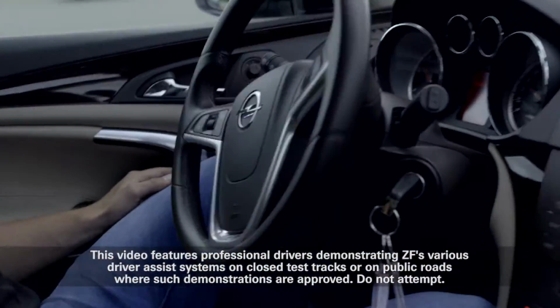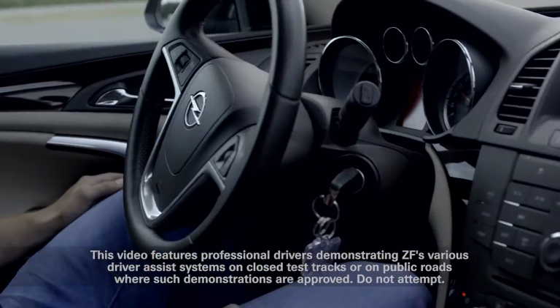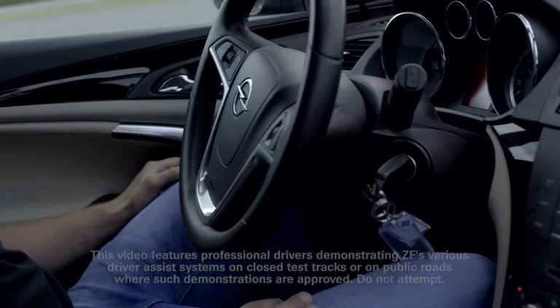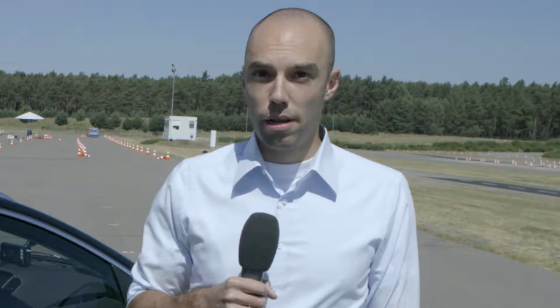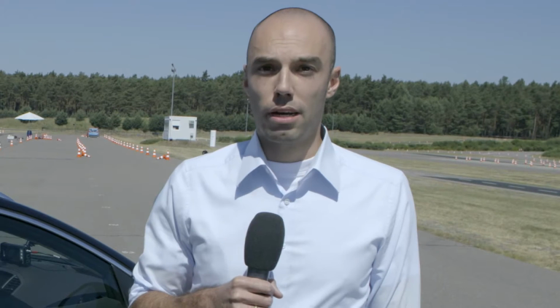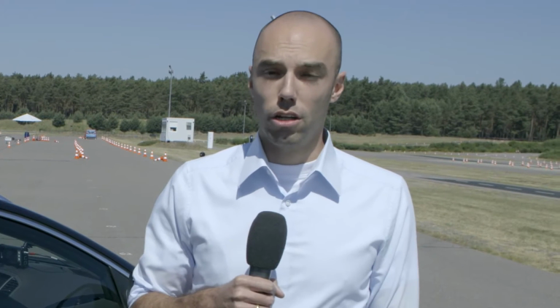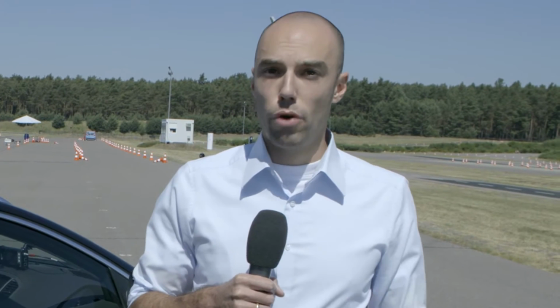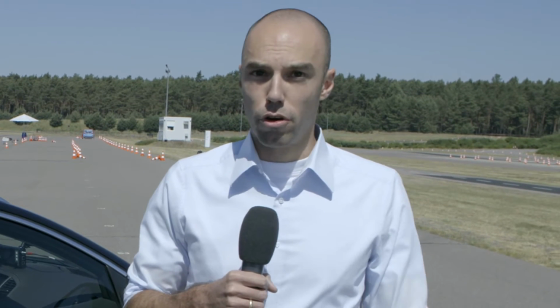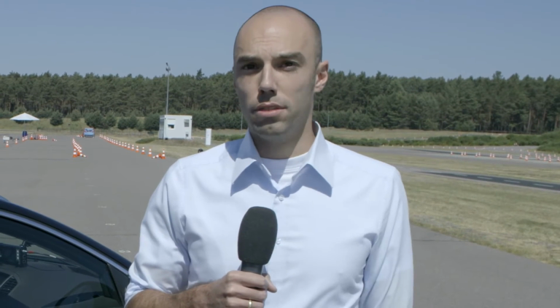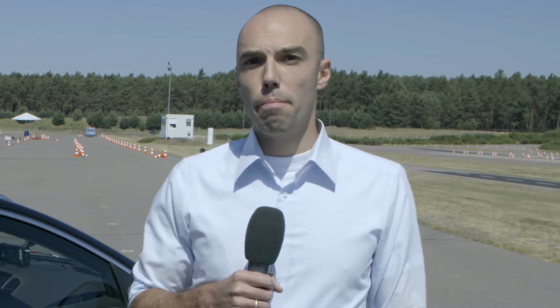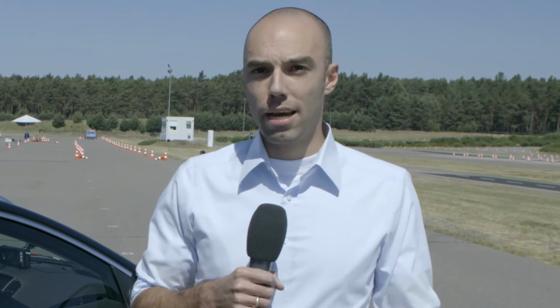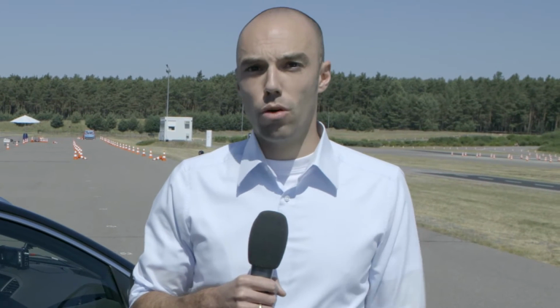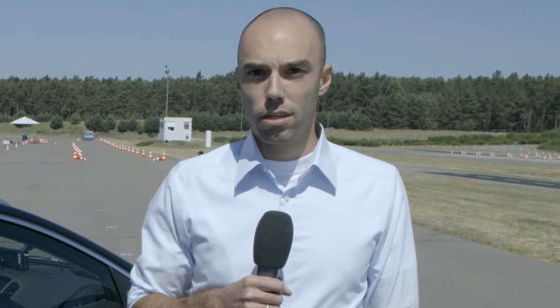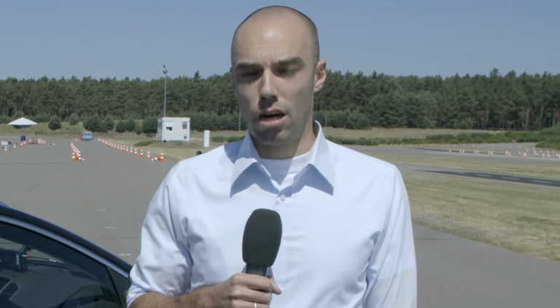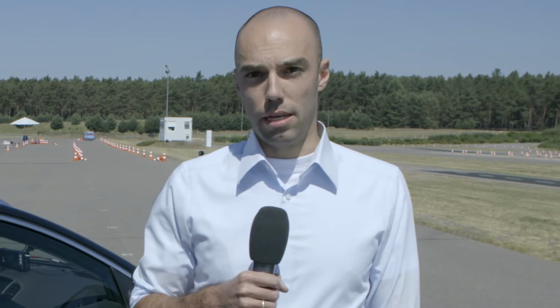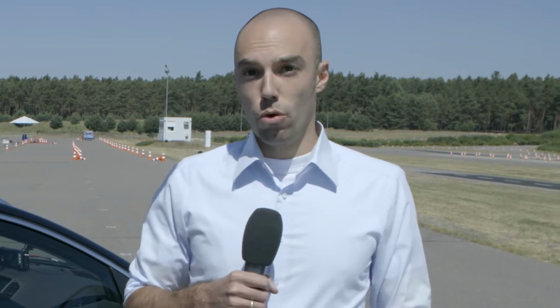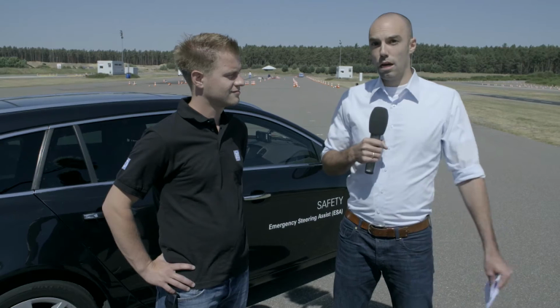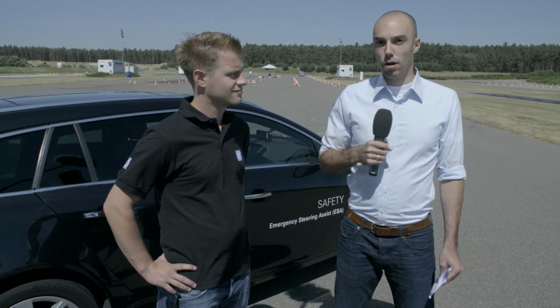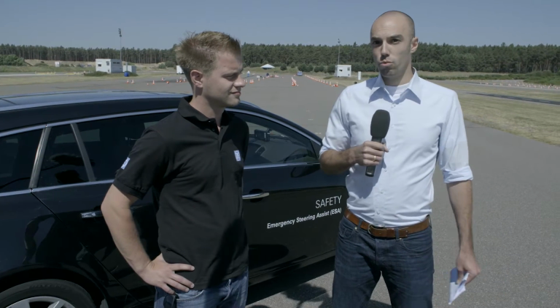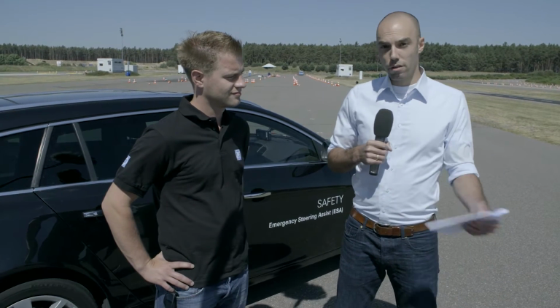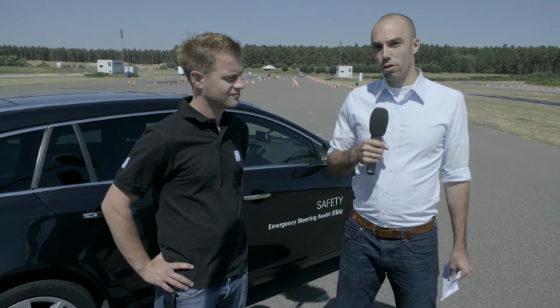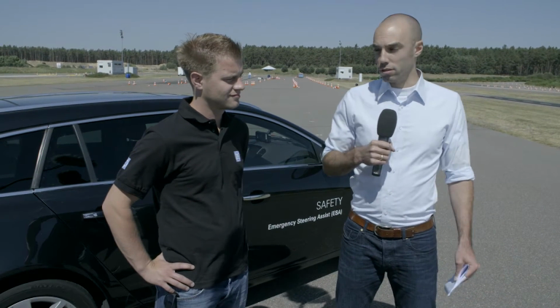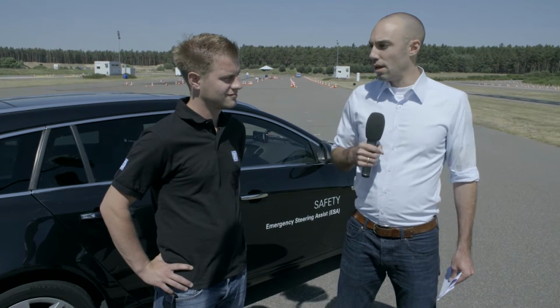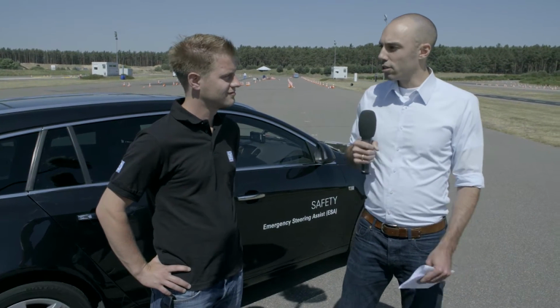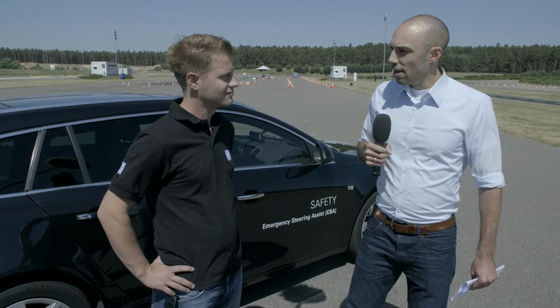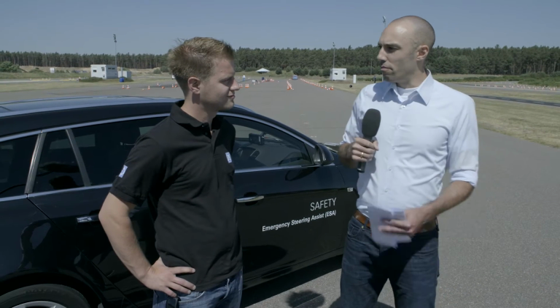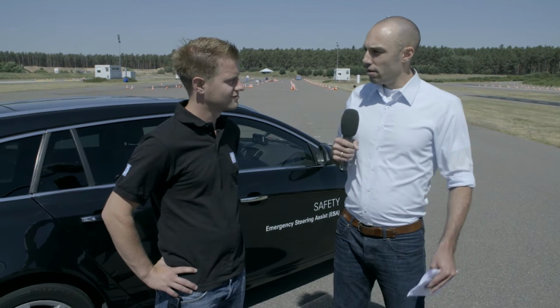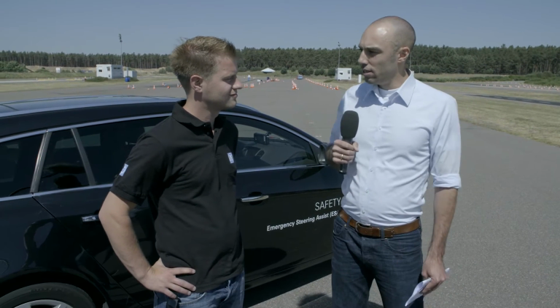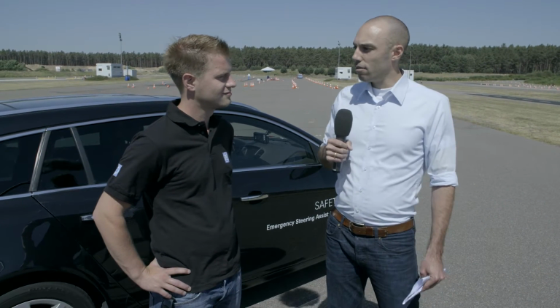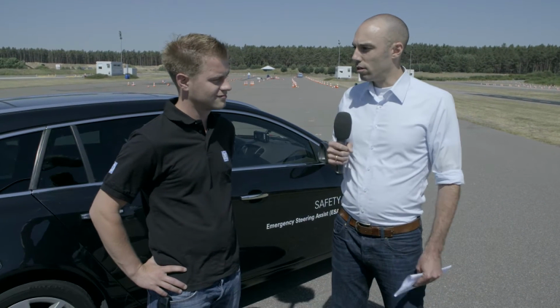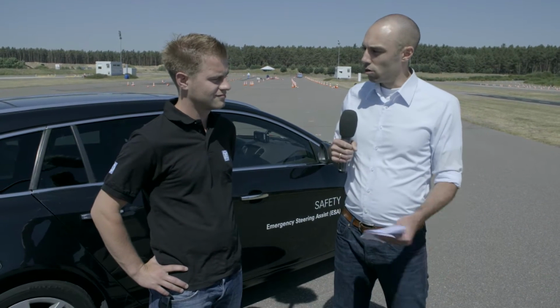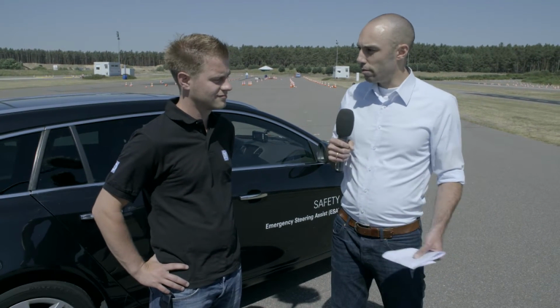Things are getting really complex when the car not only brakes before the obstacle, but in fact even avoids it autonomously. With me now is Markus, one of the developers of the system. Markus, what are the different types of collision avoidance systems?